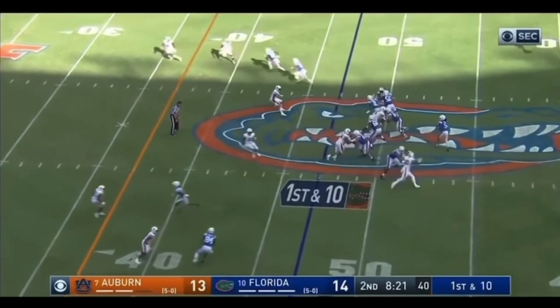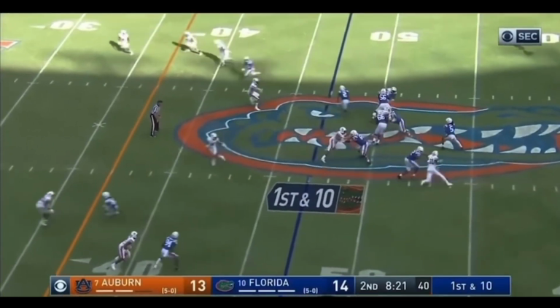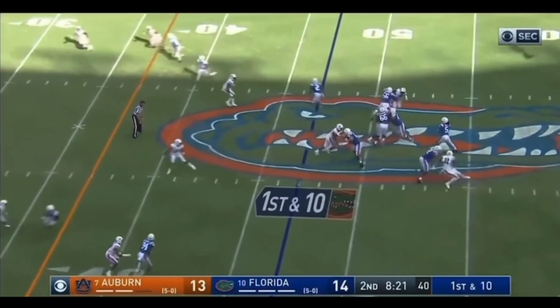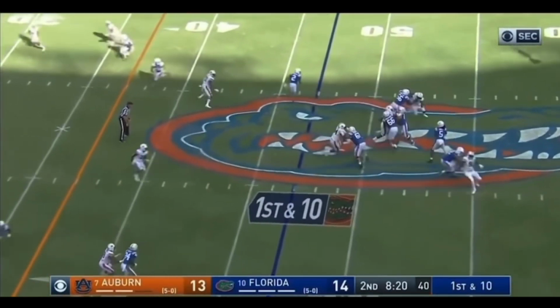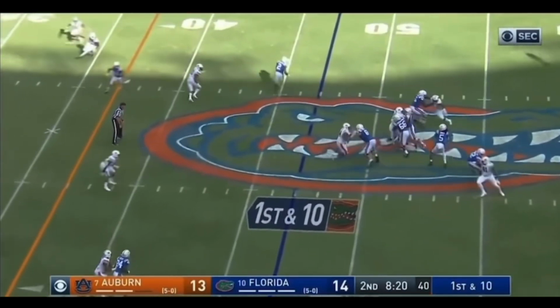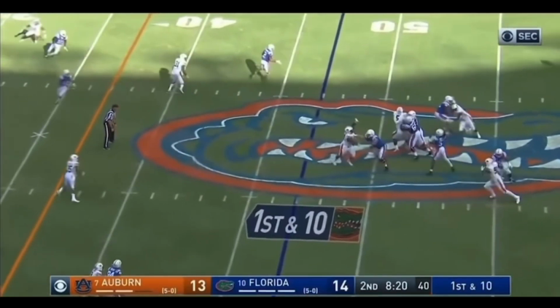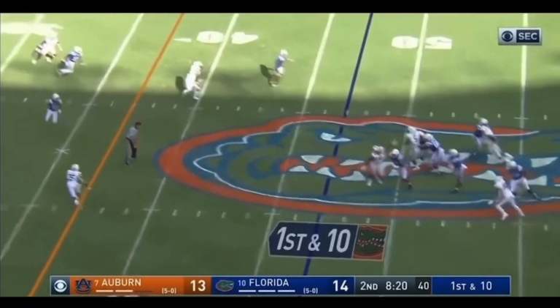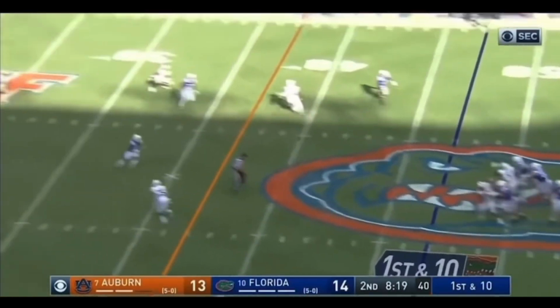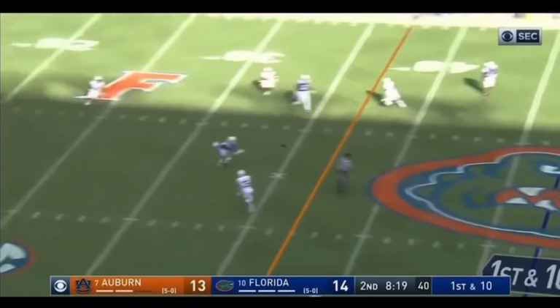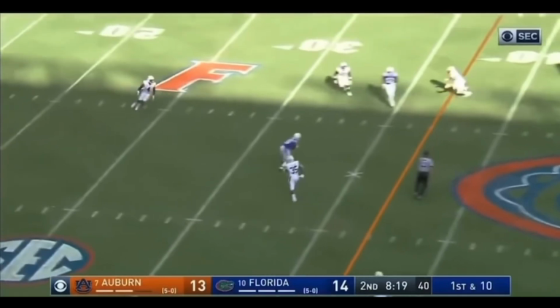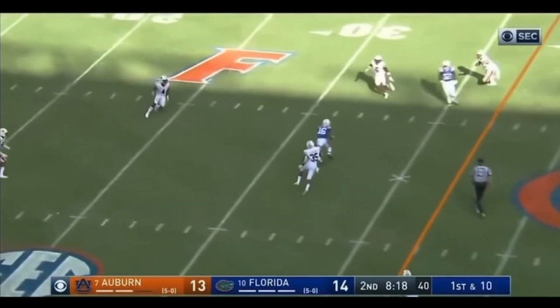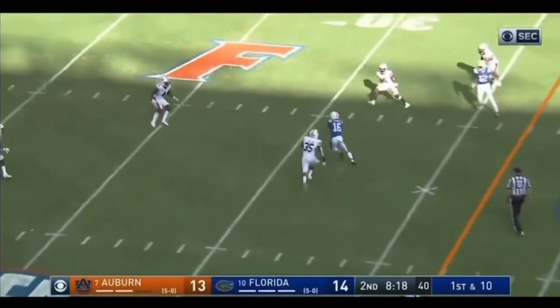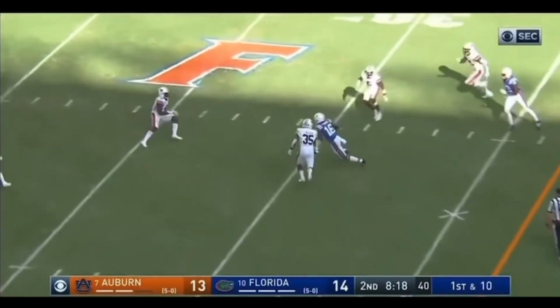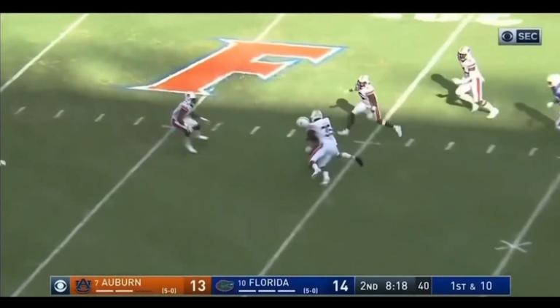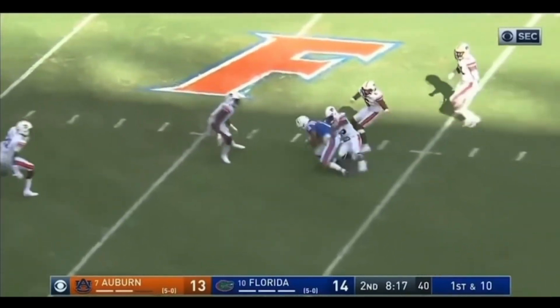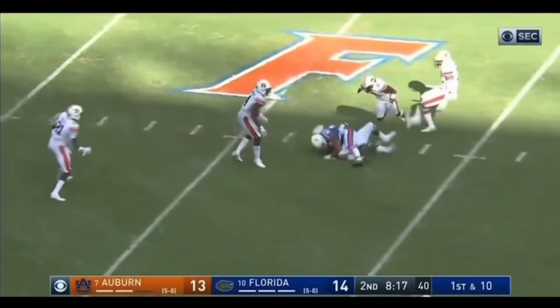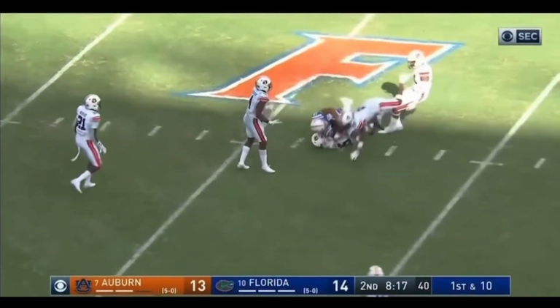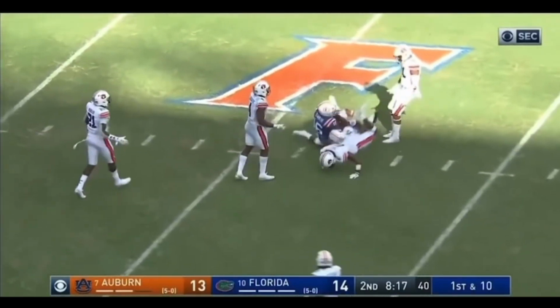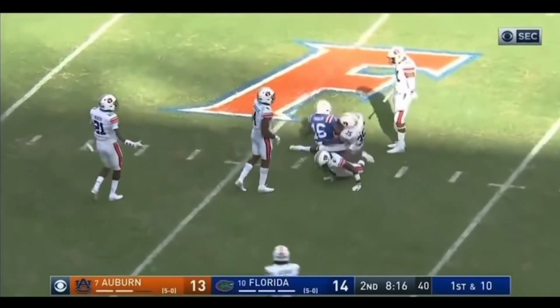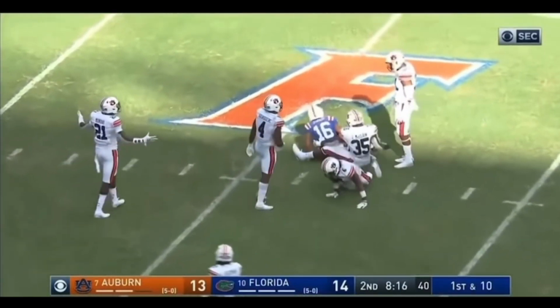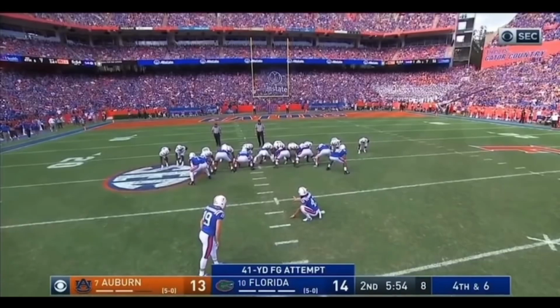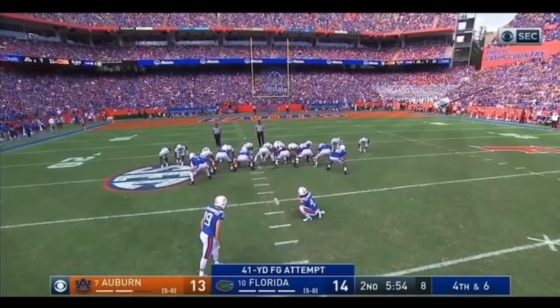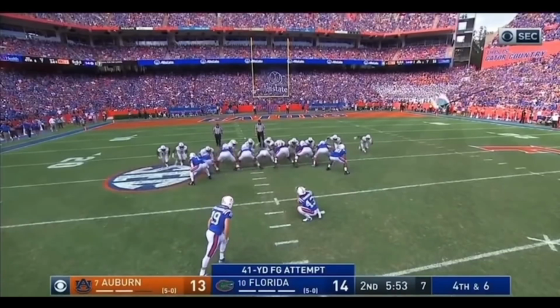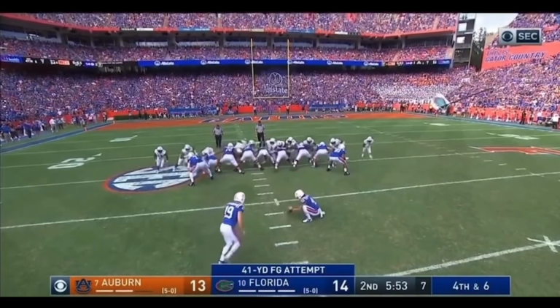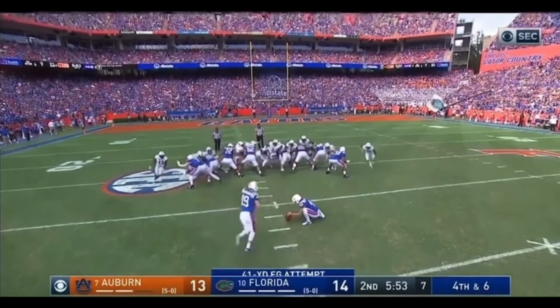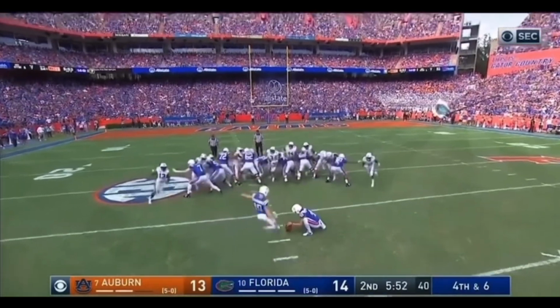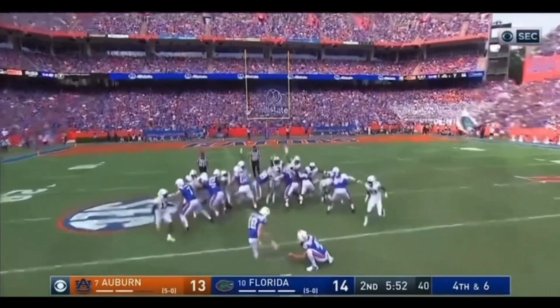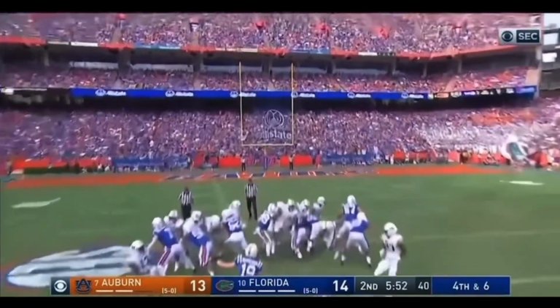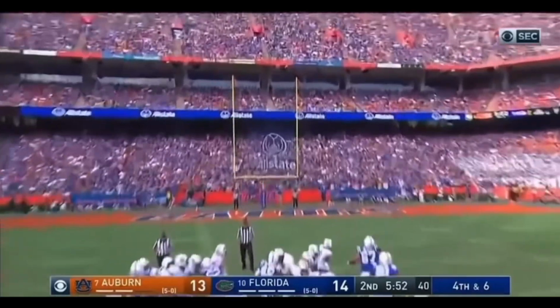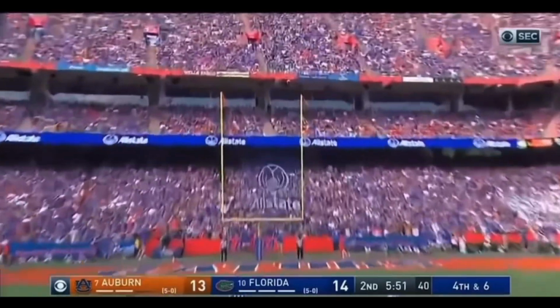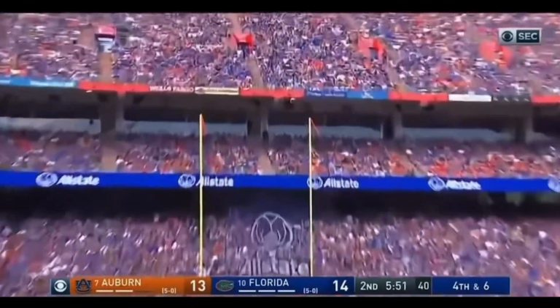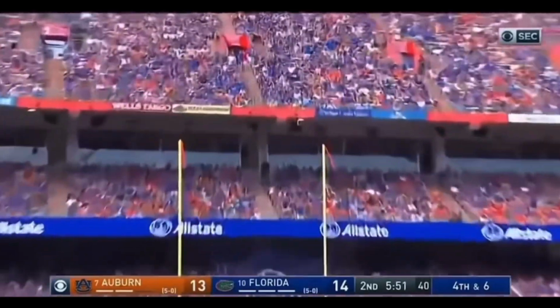Jones off play action. Steps into another one down the middle. To Freddie Swain again. And it's a beauty.